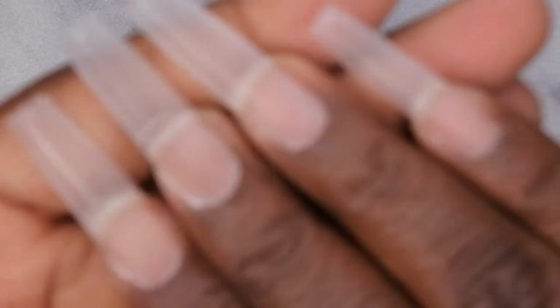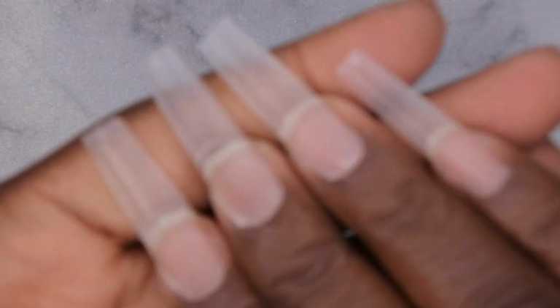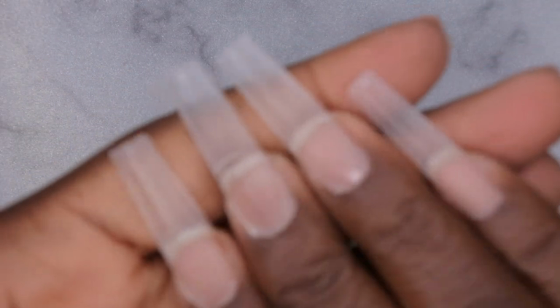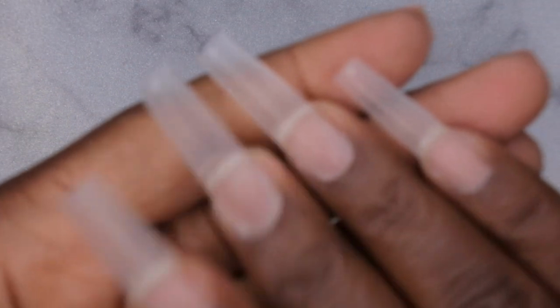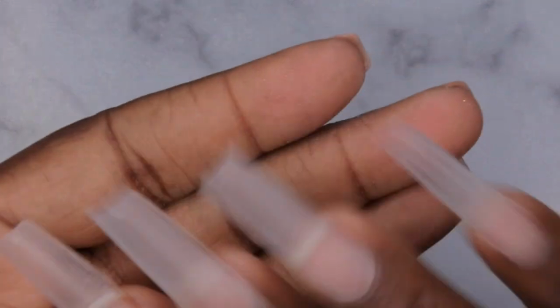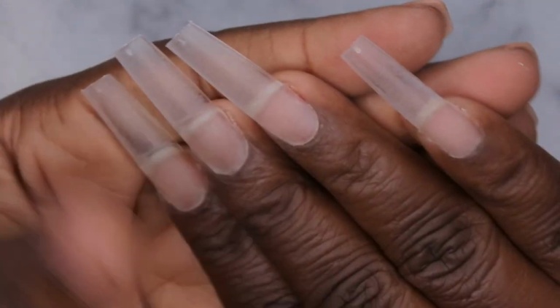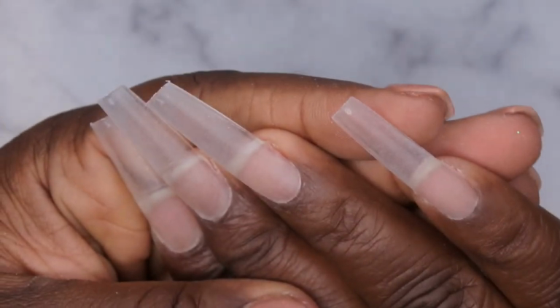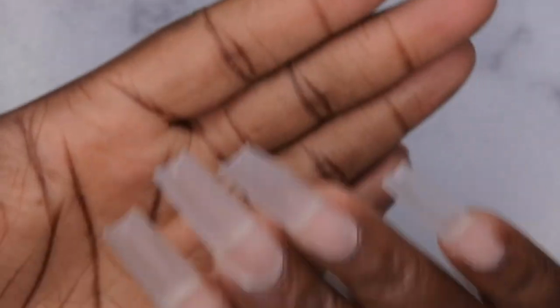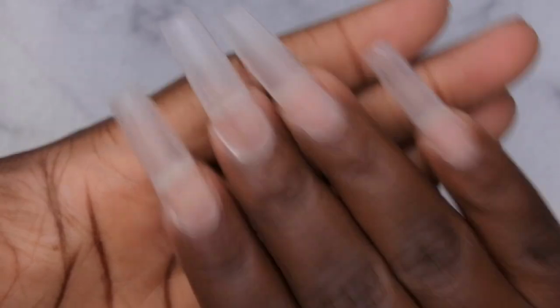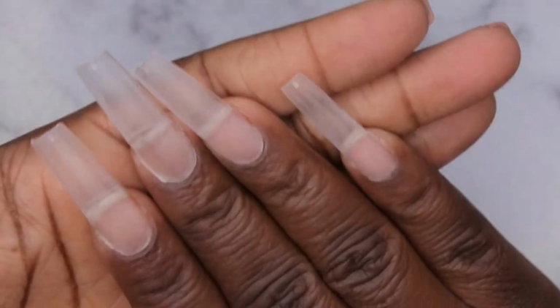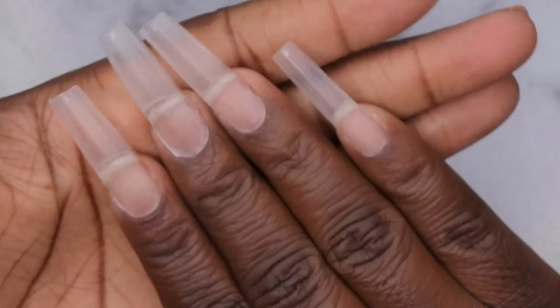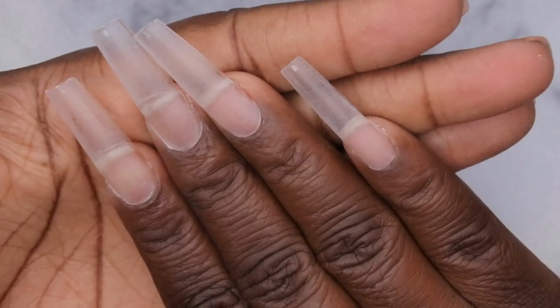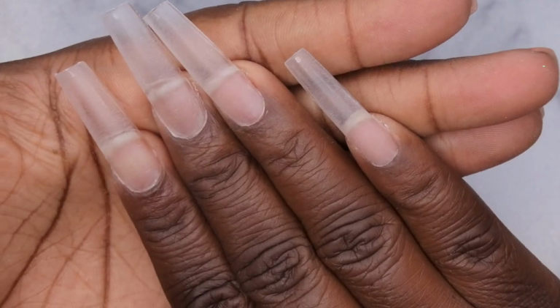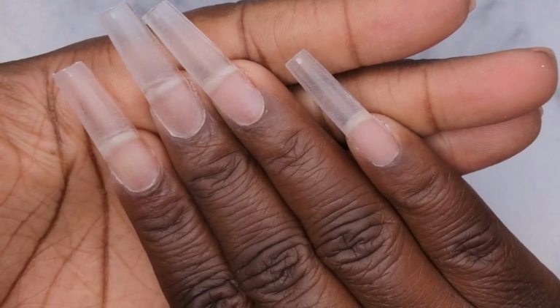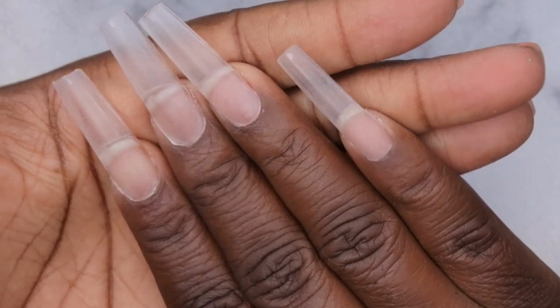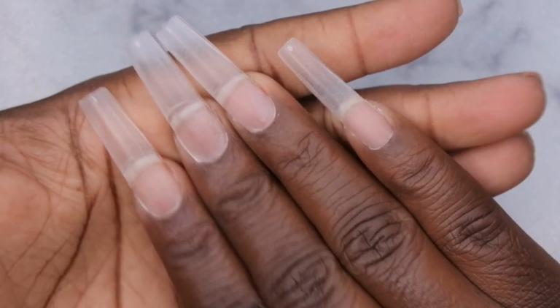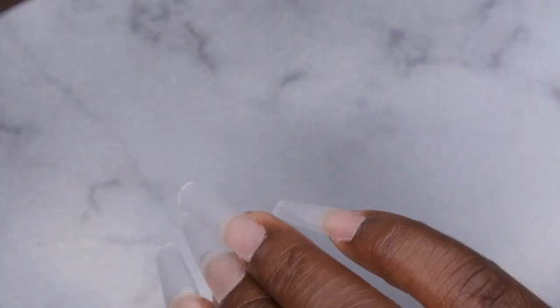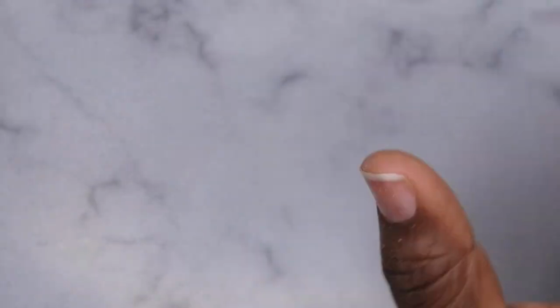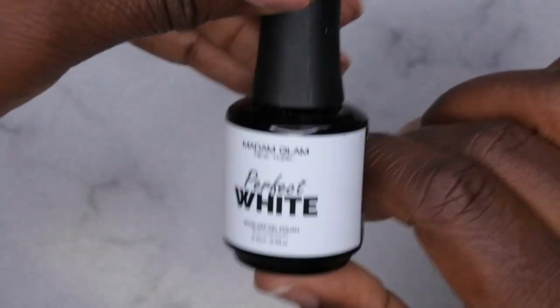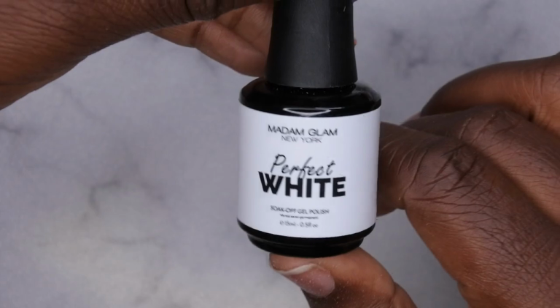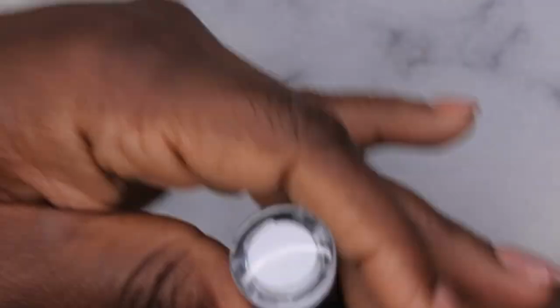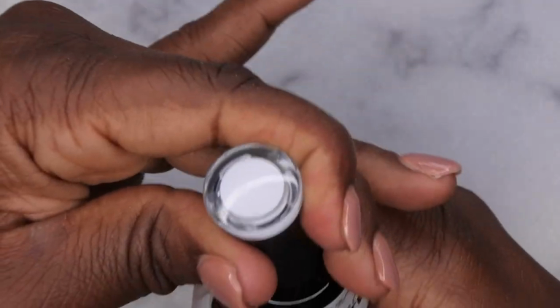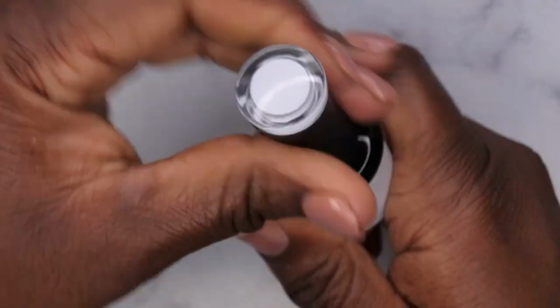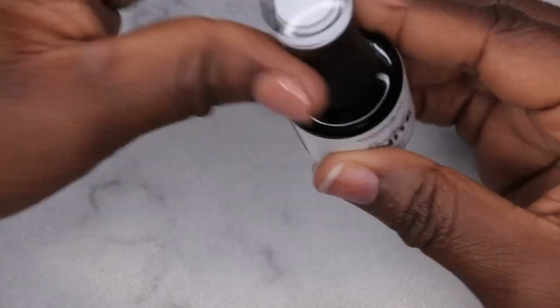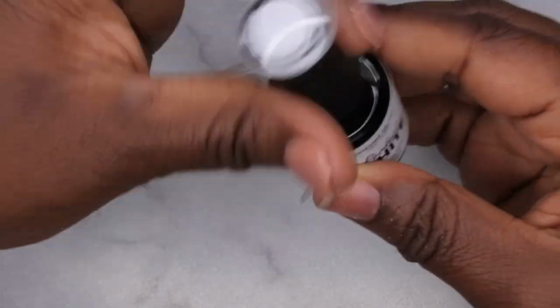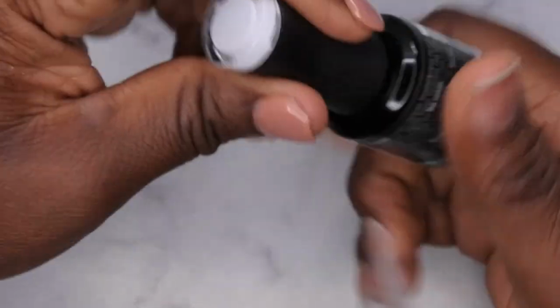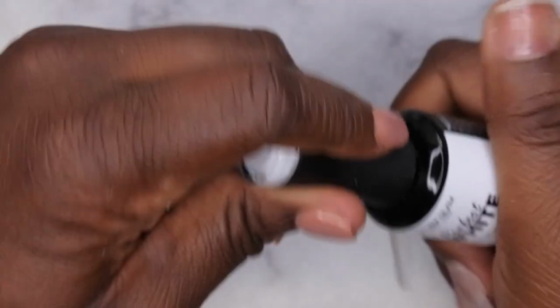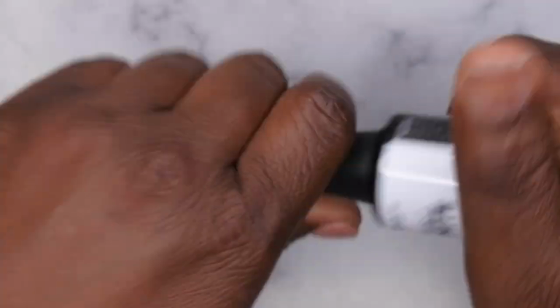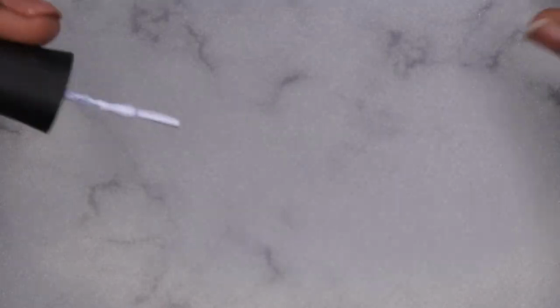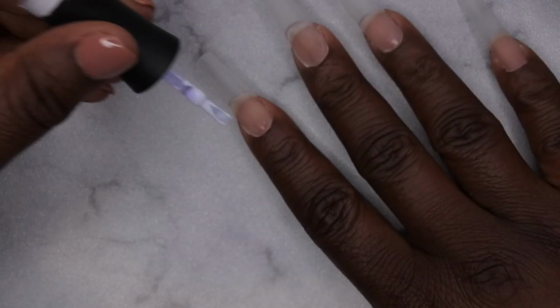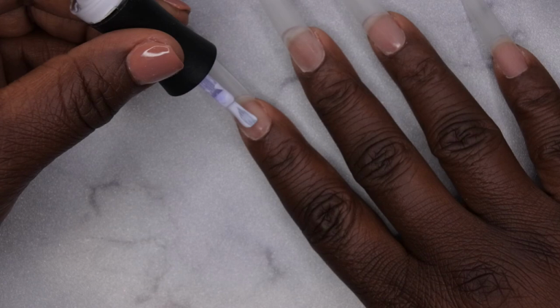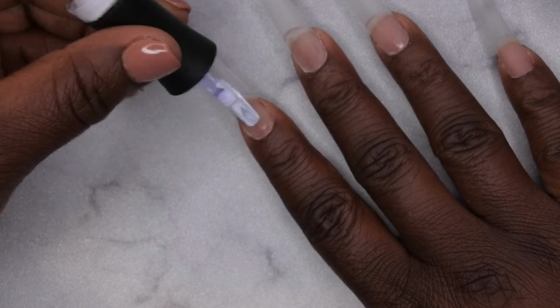All the nails have been filed, shaped, and buffed — I'm ready for application. In order to get my nails to really pop, I'm going in with a layer of white gel polish. I'm using the Perfect White from Madame Glam — that's really just to make the color of the nails really pop. Going one layer of that all over the nails.